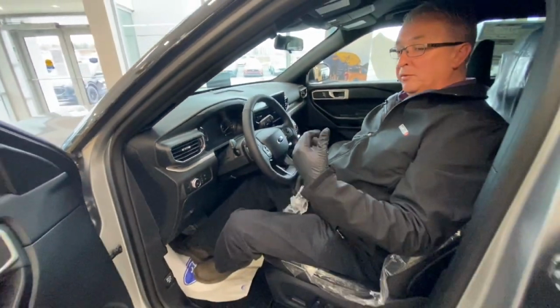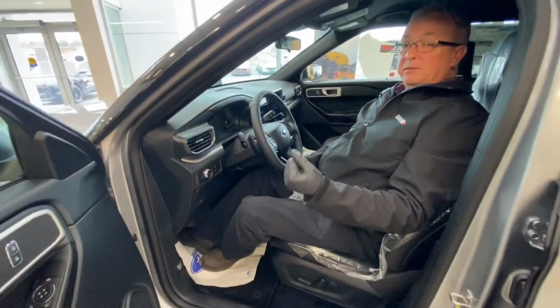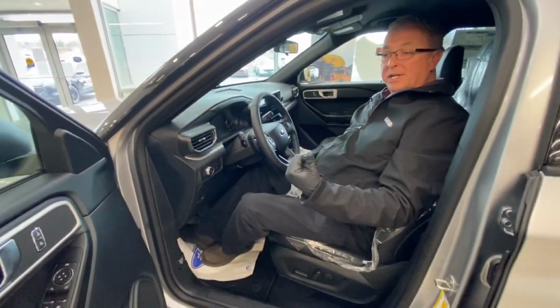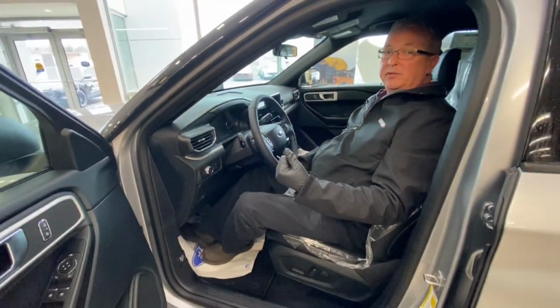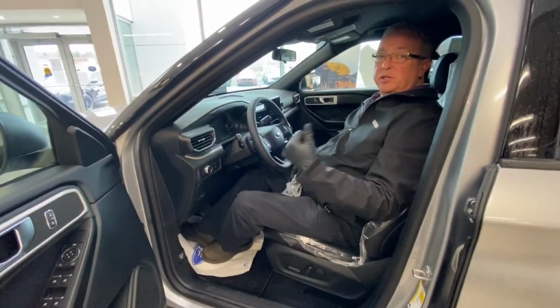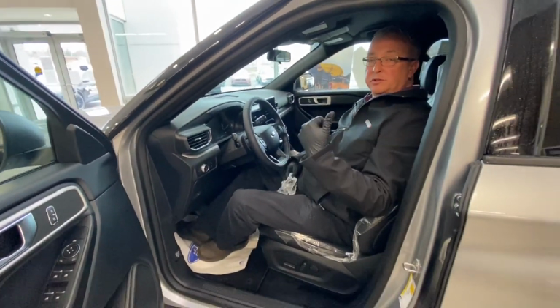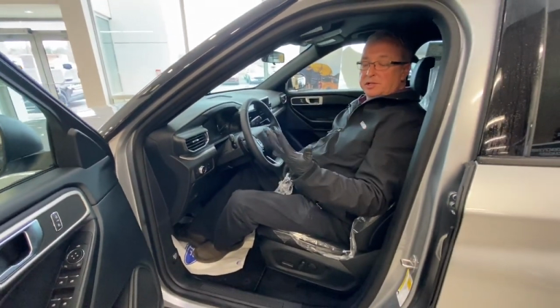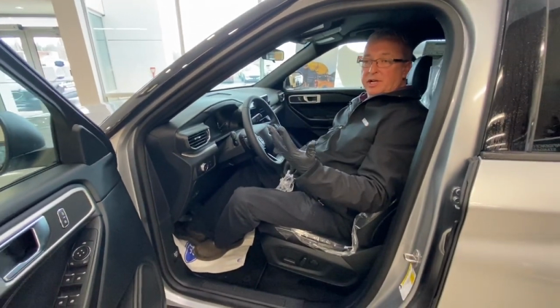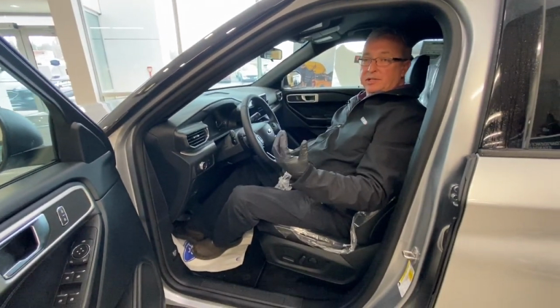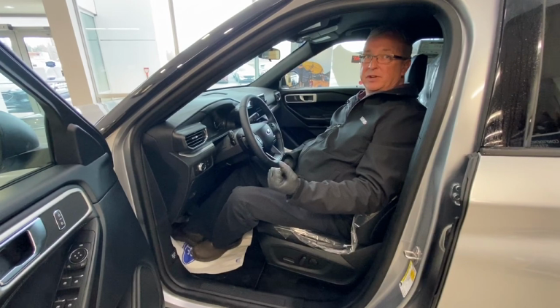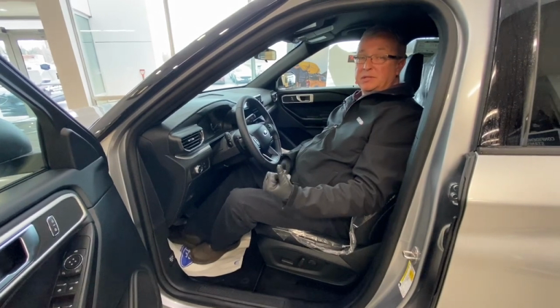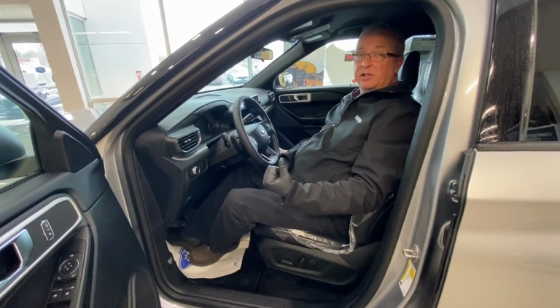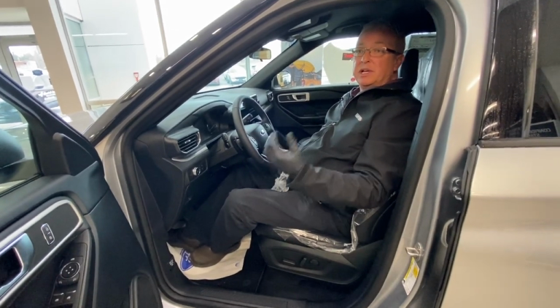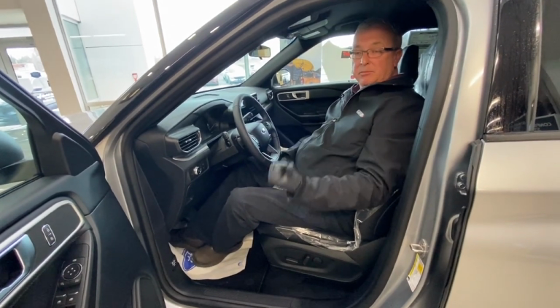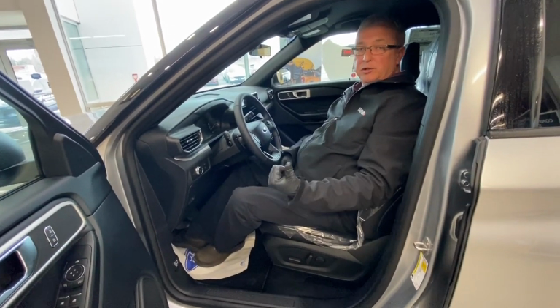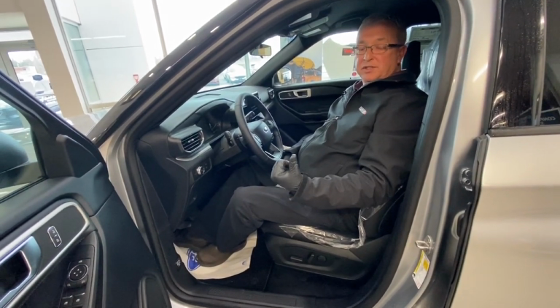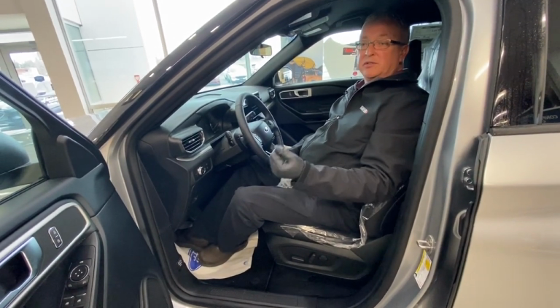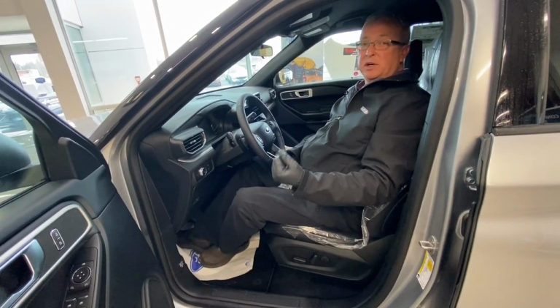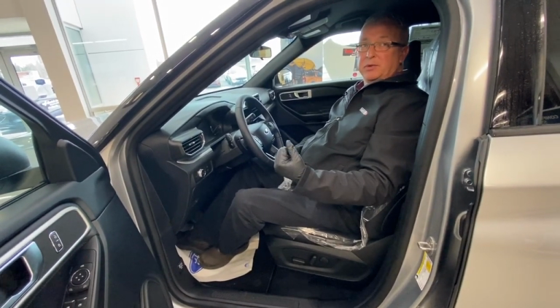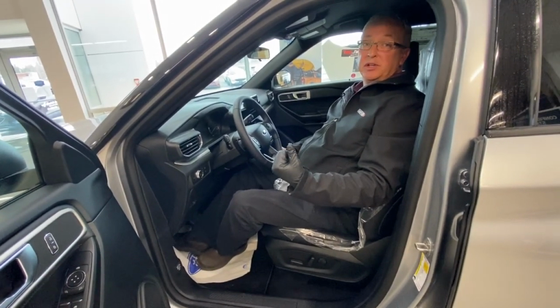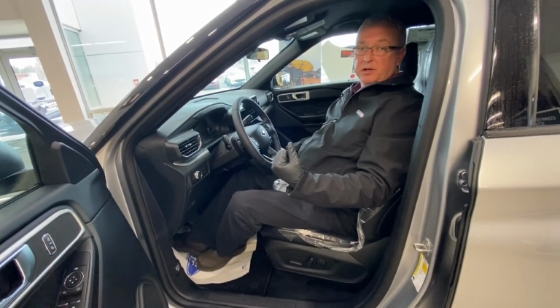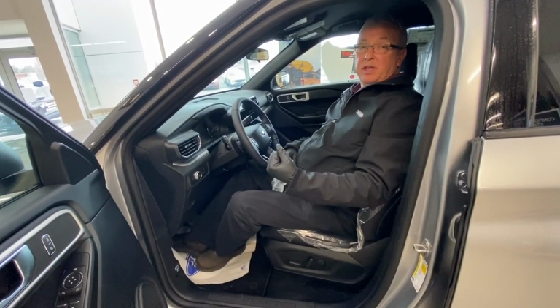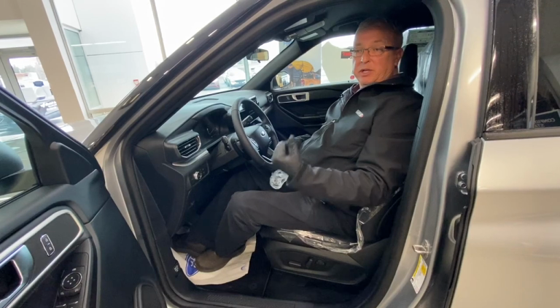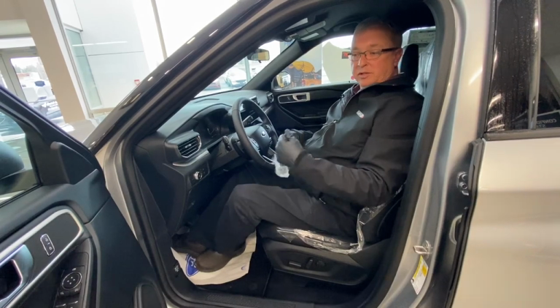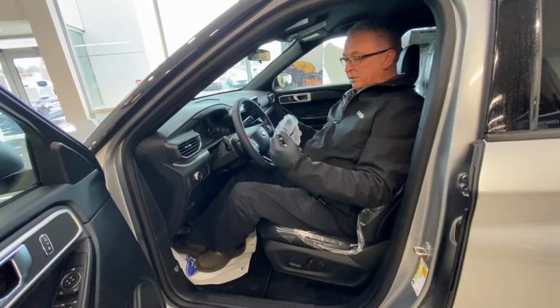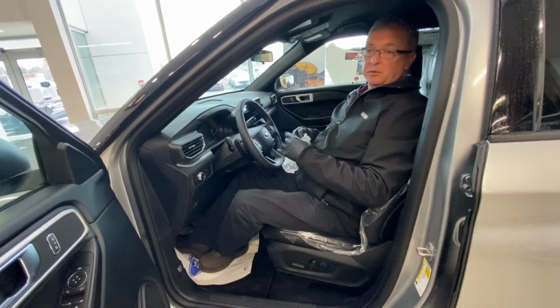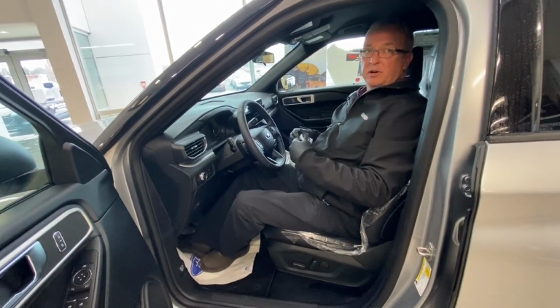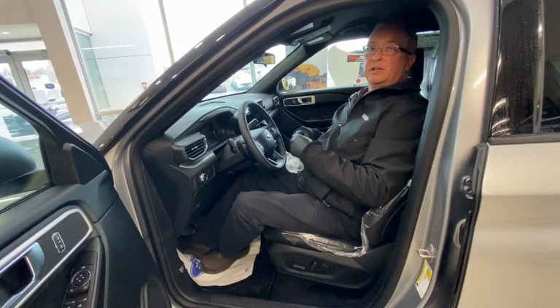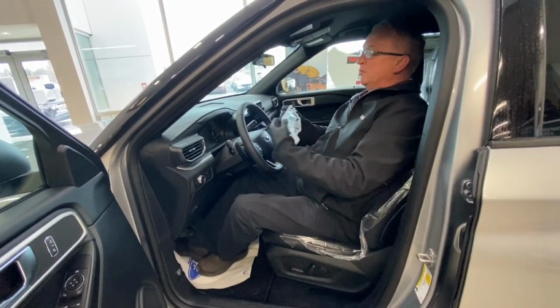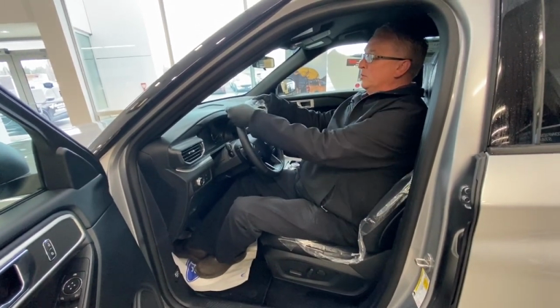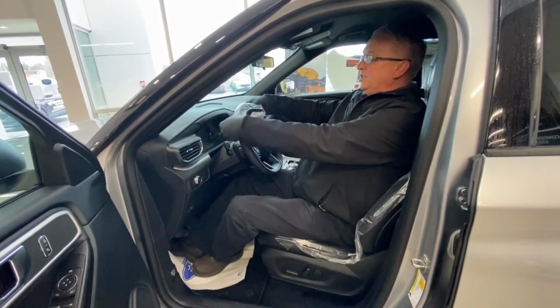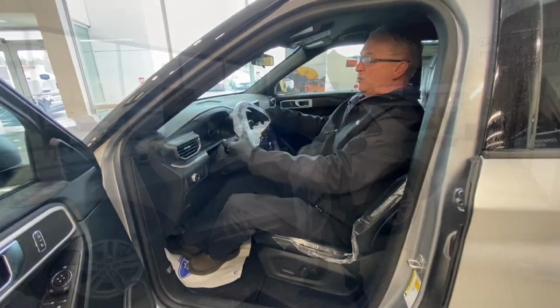Before we go and pick up any vehicle, we ensure every driver has a clean pair of gloves, a brand new seat cover, as well as a brand new steering wheel cover. And we ensure that we put the steering wheel cover on before we take the car away.